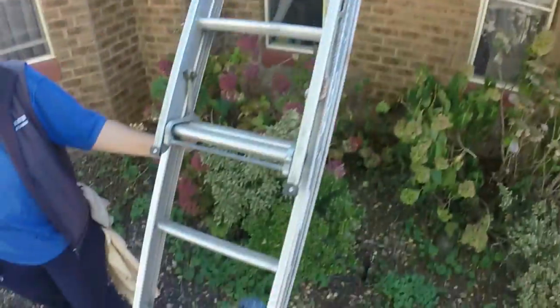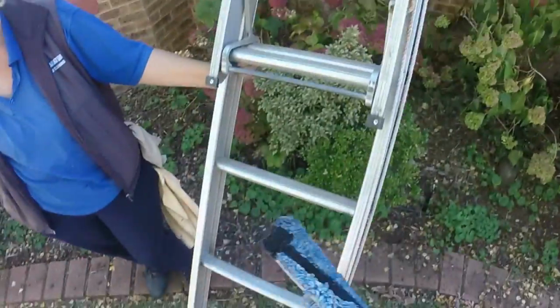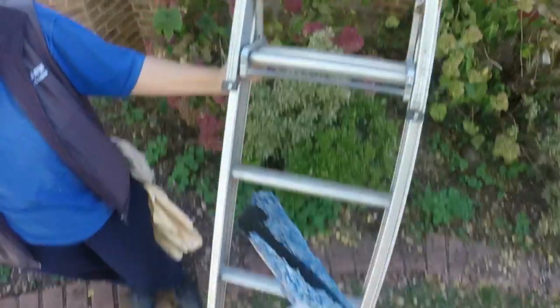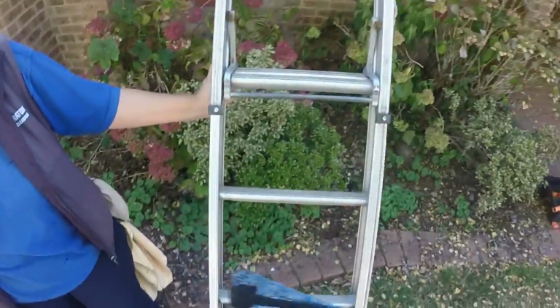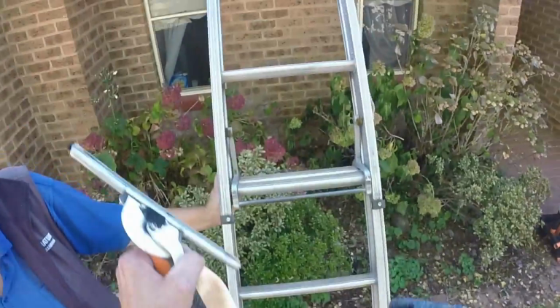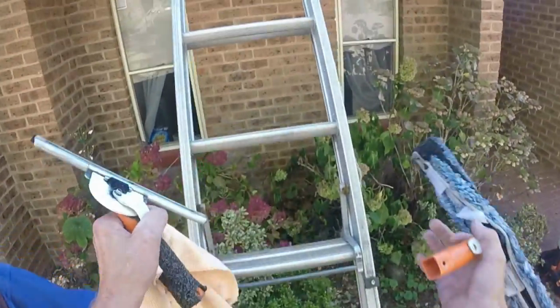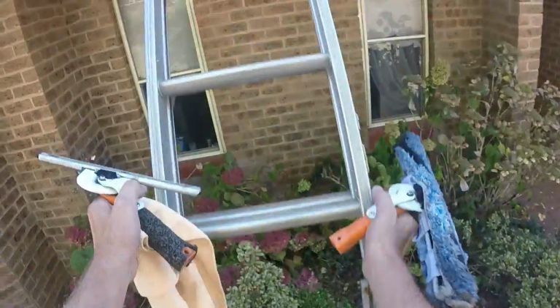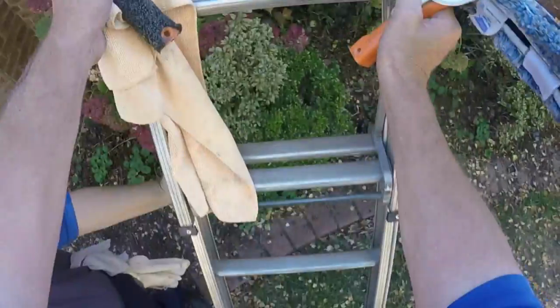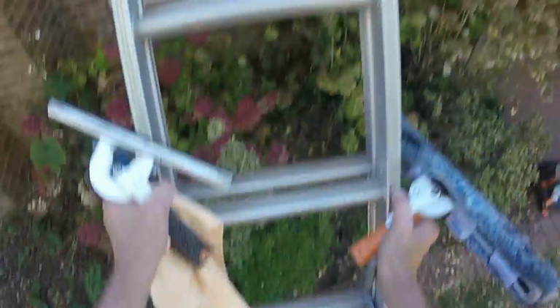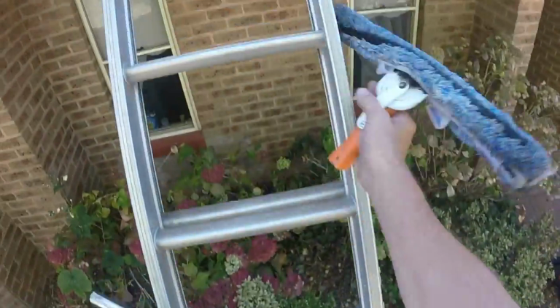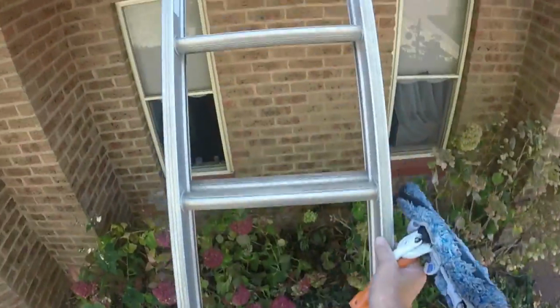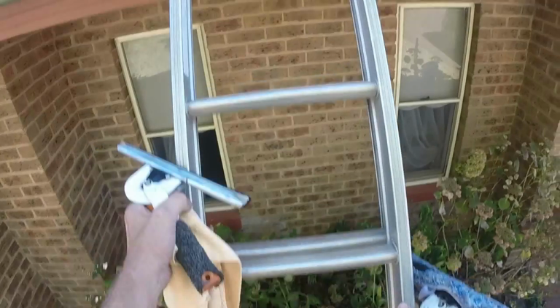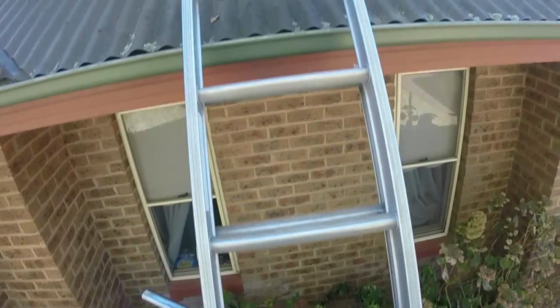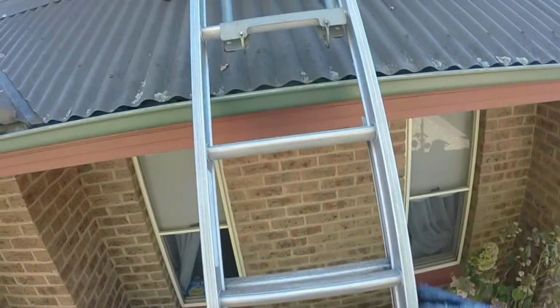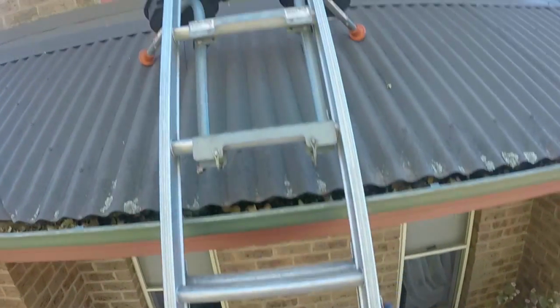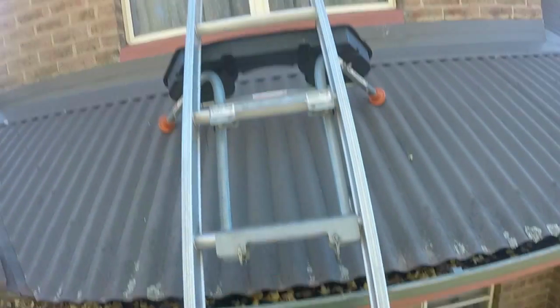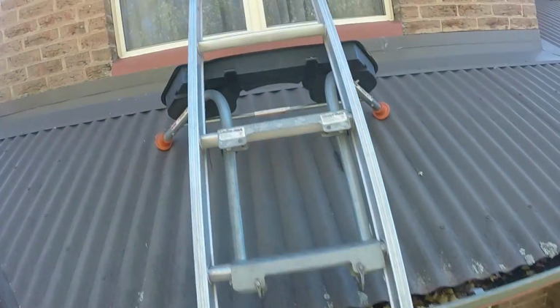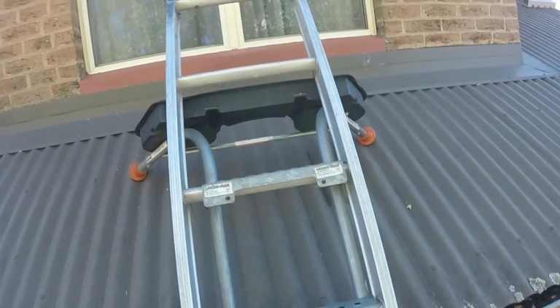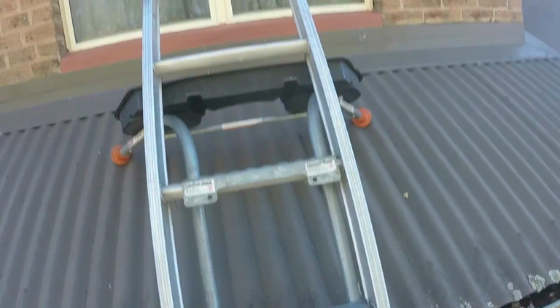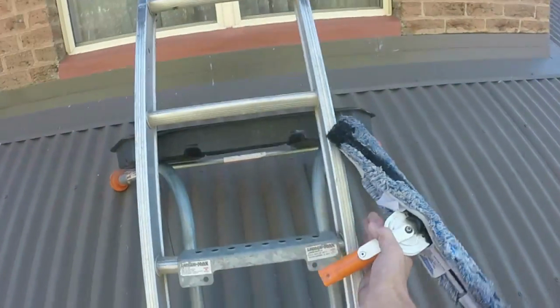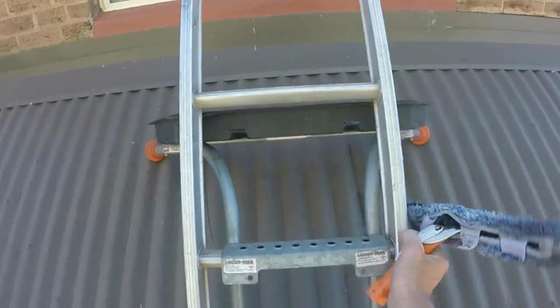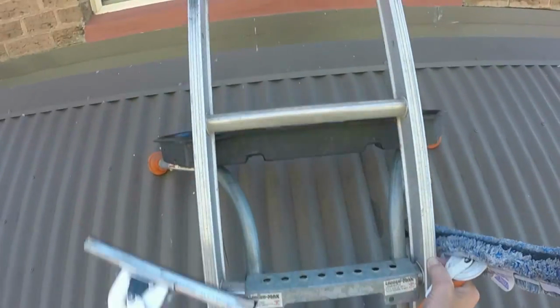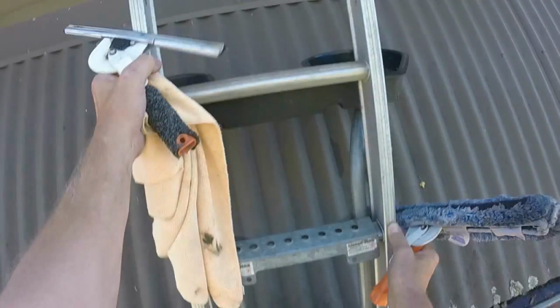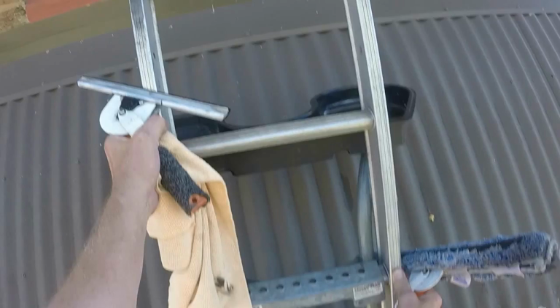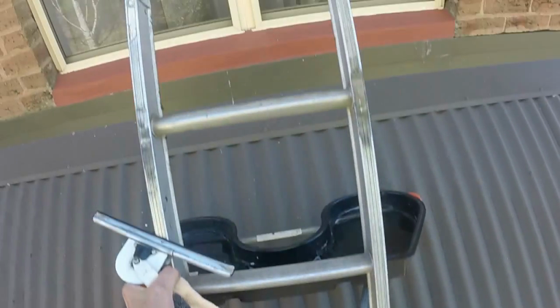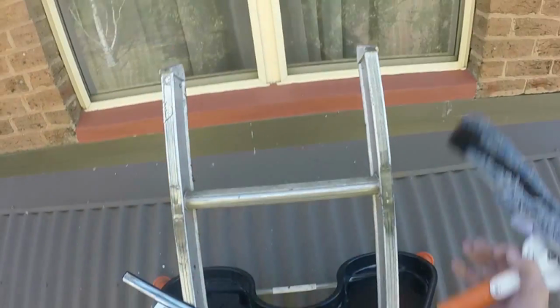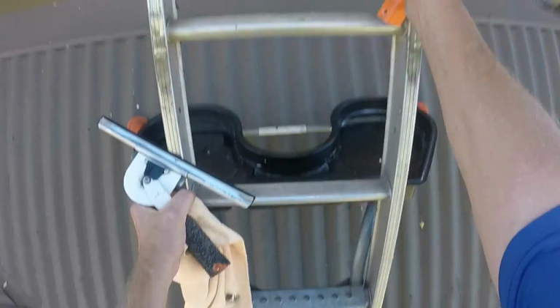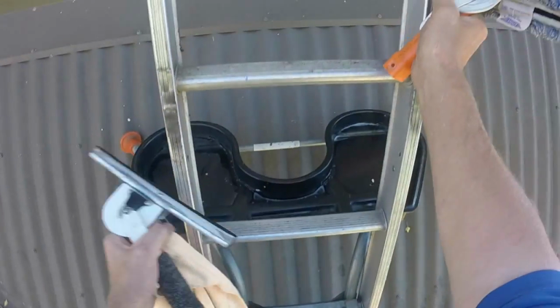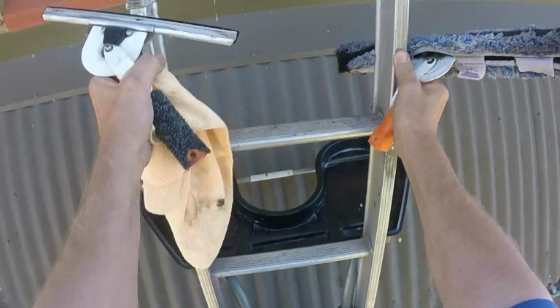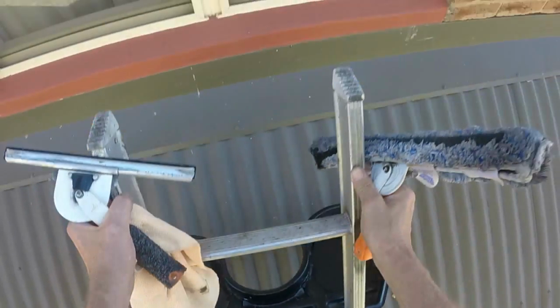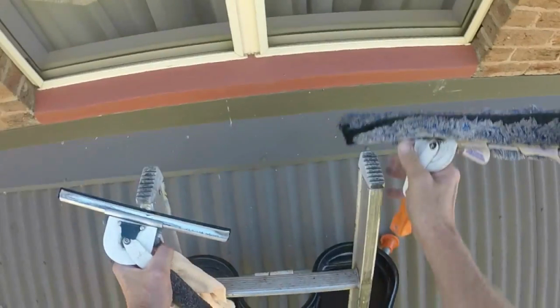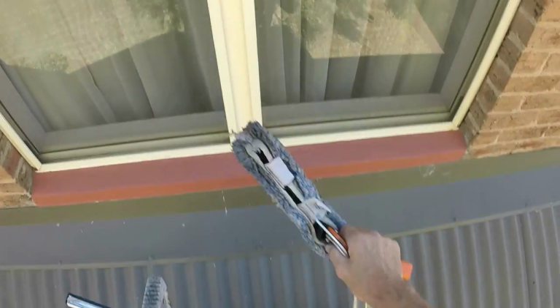So you have some situations where you've got not much choice but to use a ladder. In the situation where there's screens — insect screens — they have to be off to clean the glass.